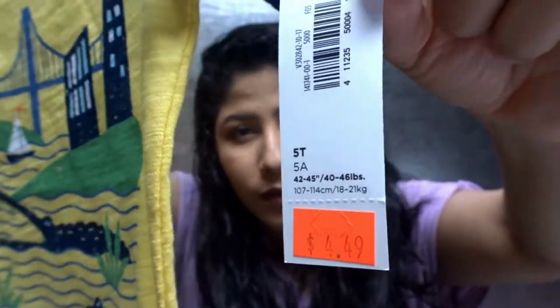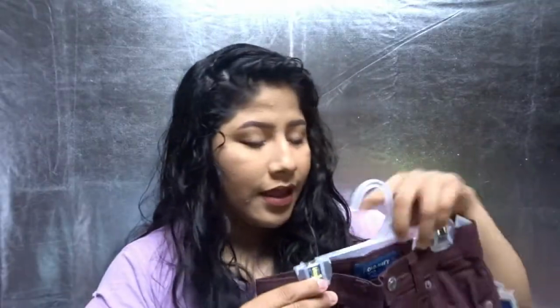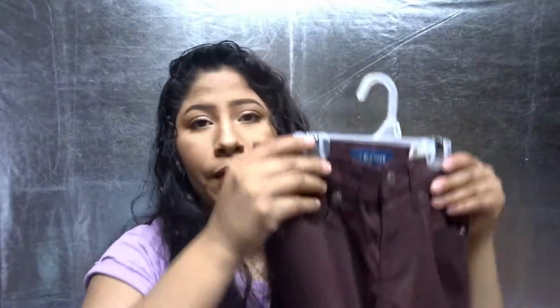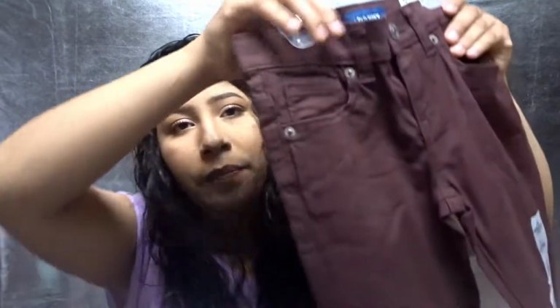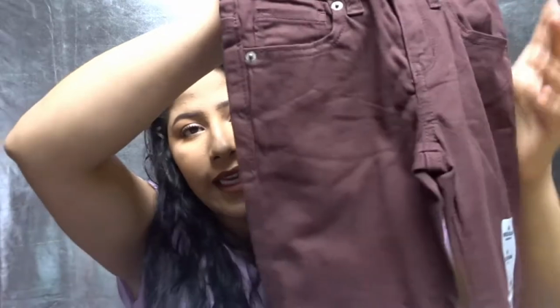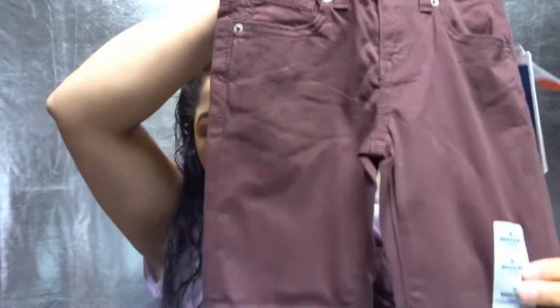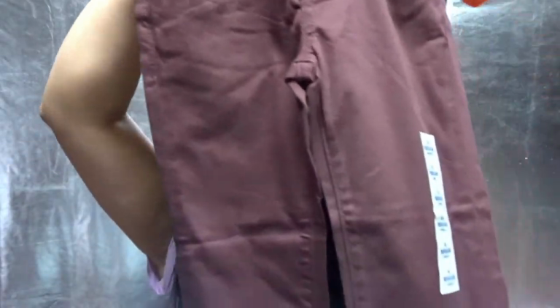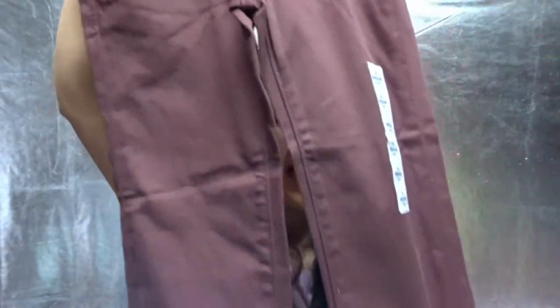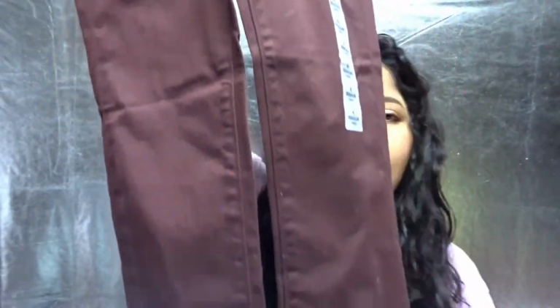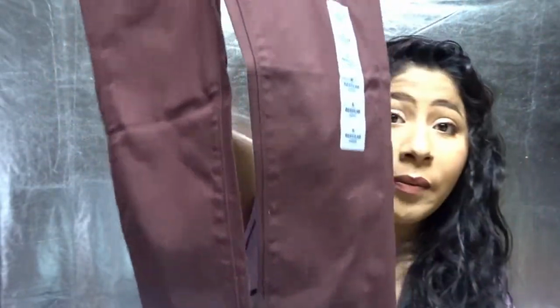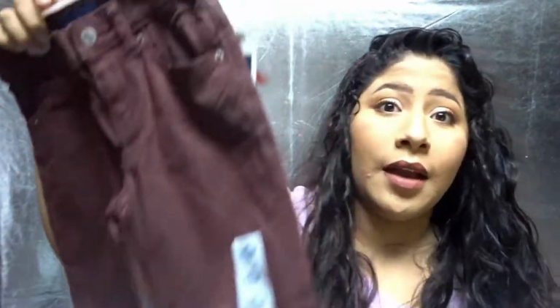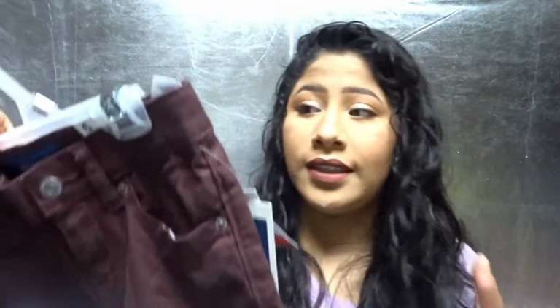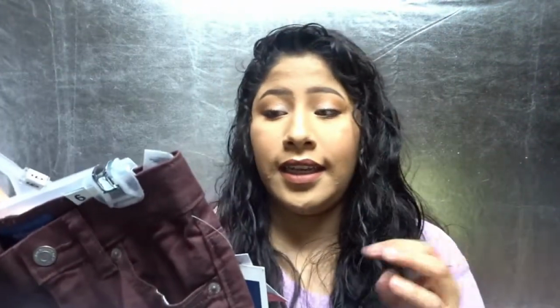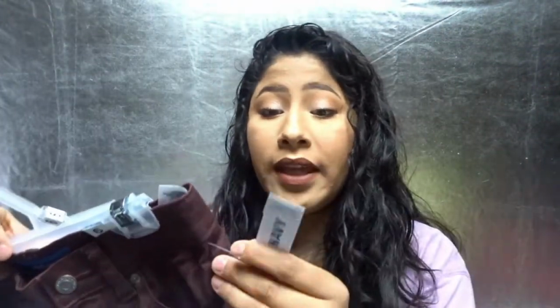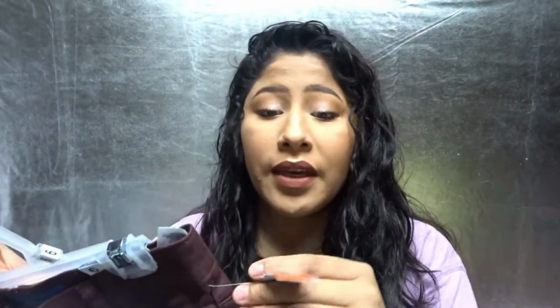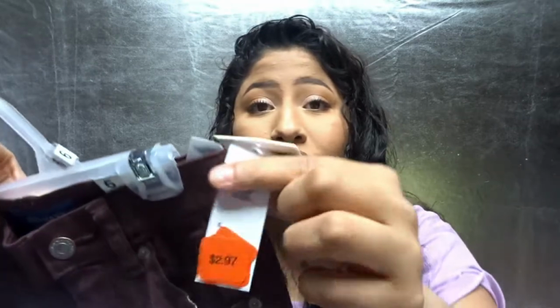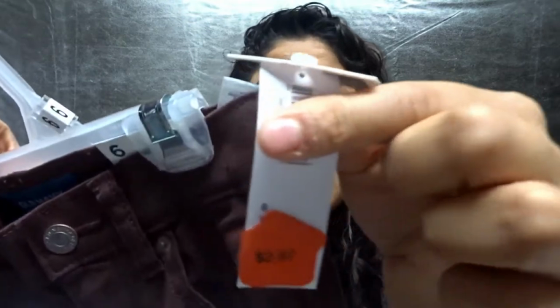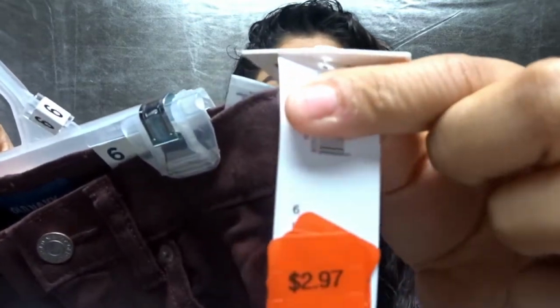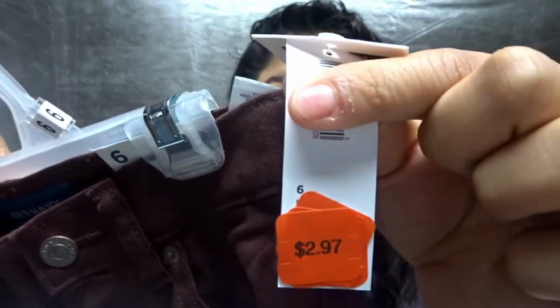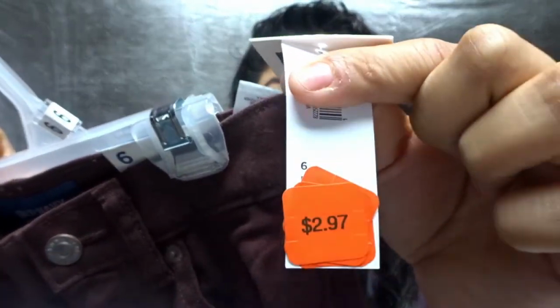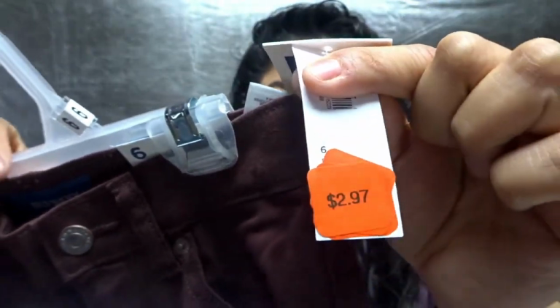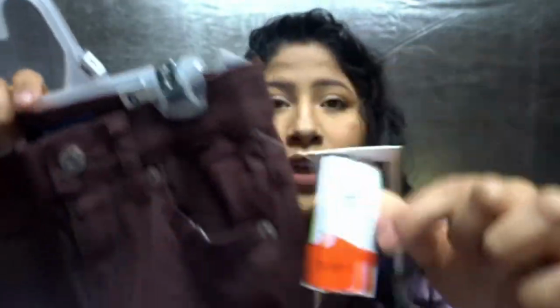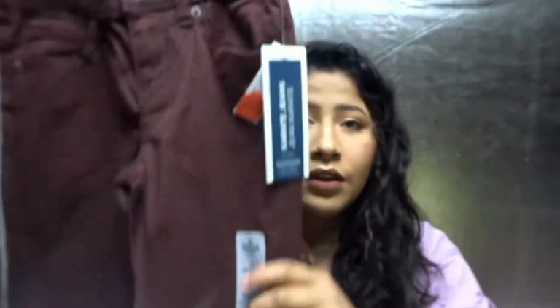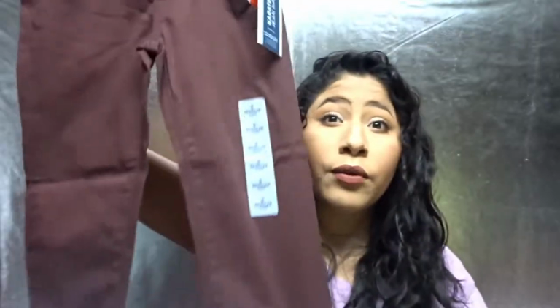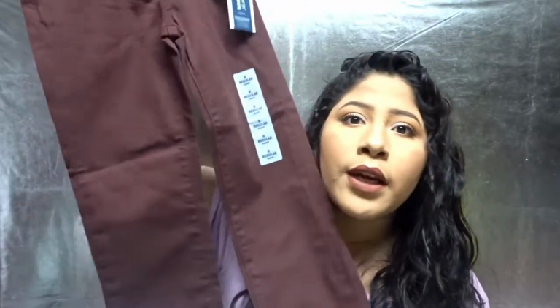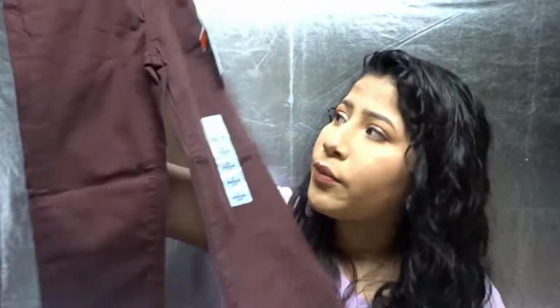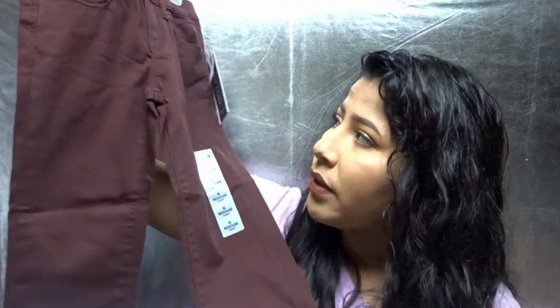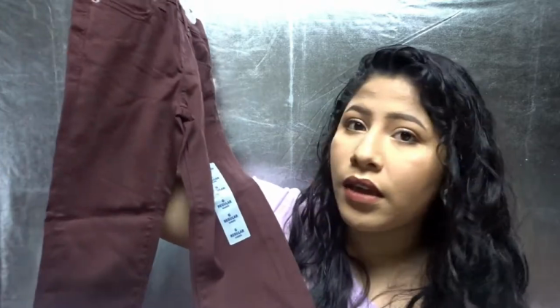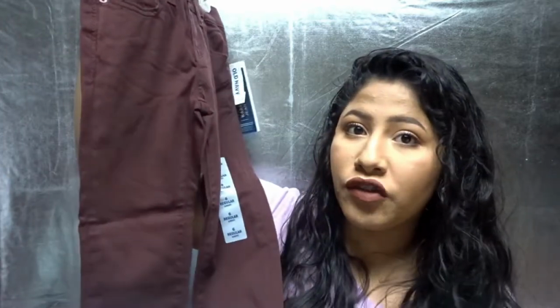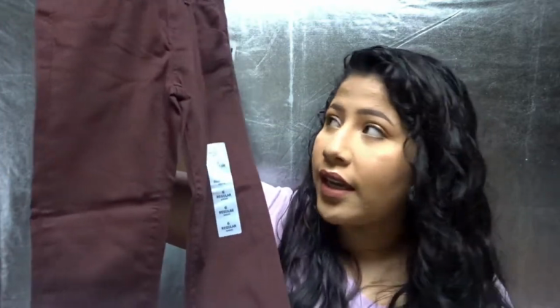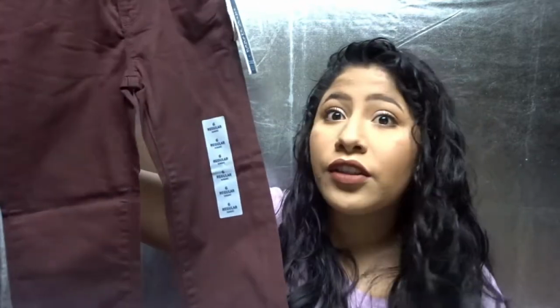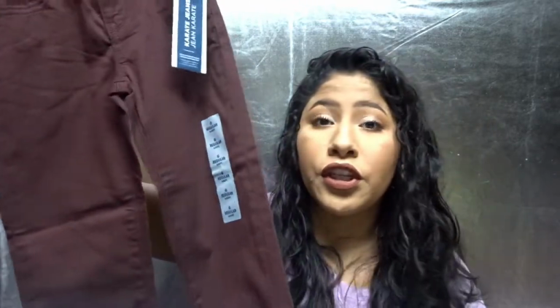I got him these purple pants — they're a size 6, but I picked these up because they were $2.97, you guys. They were like three bucks for a brand new pair of jeans — that is so cheap.